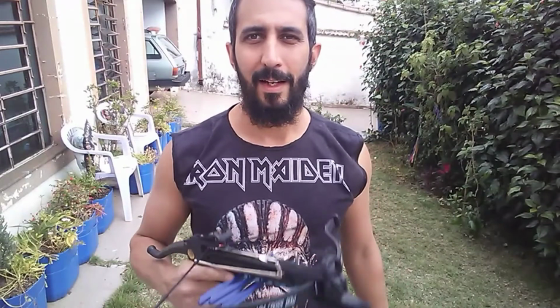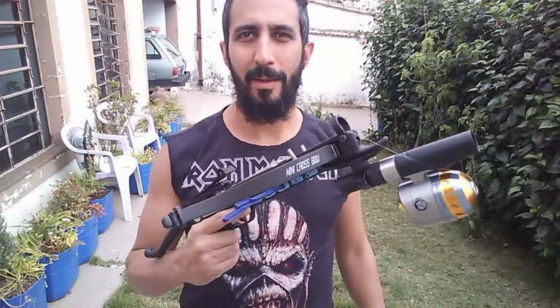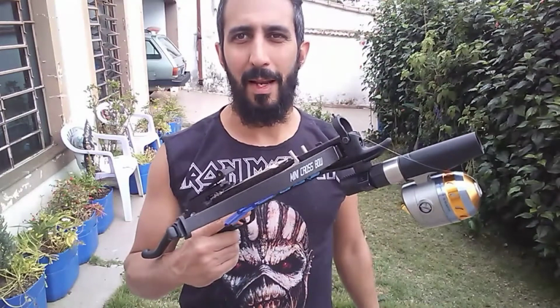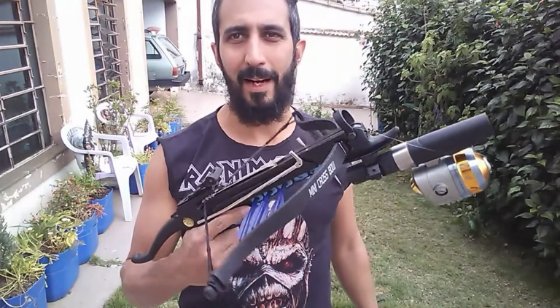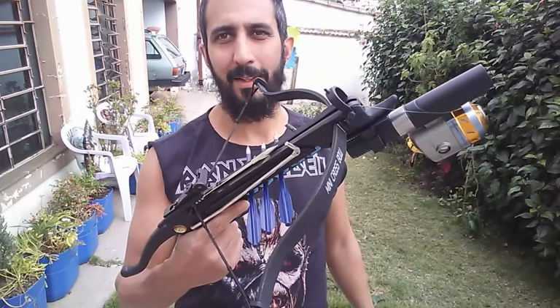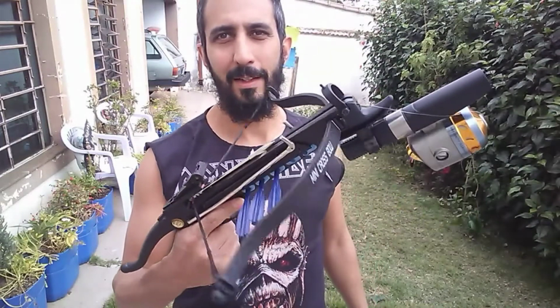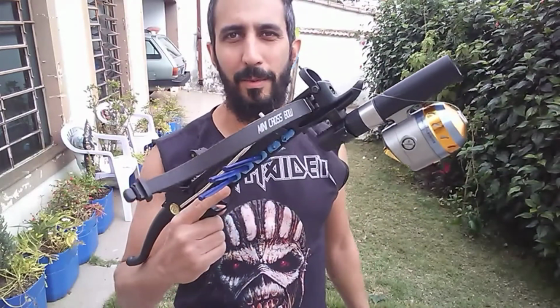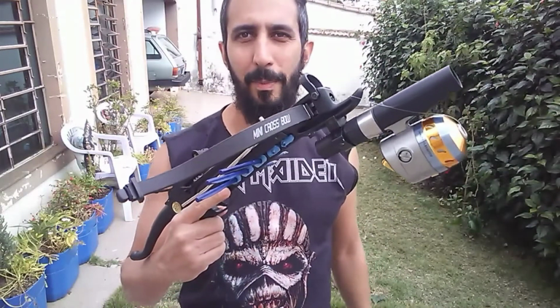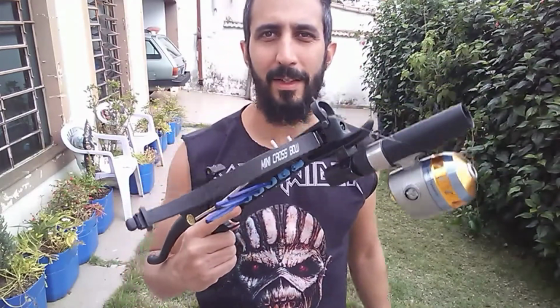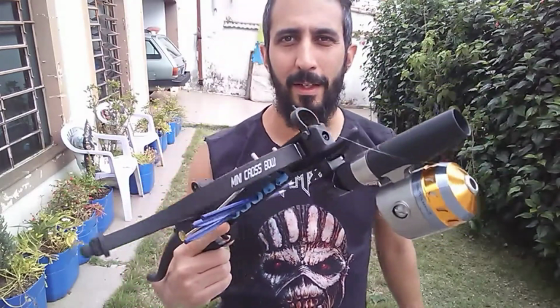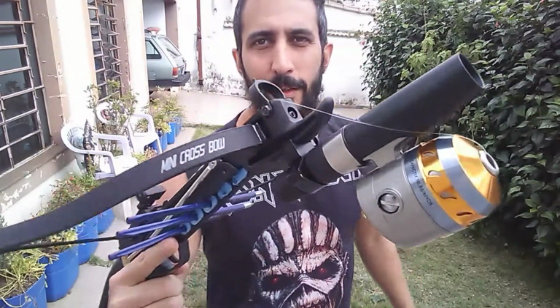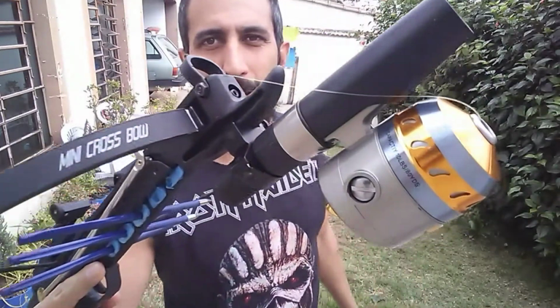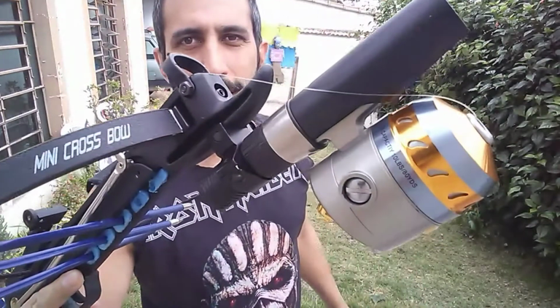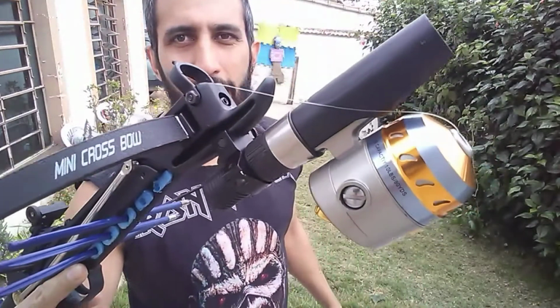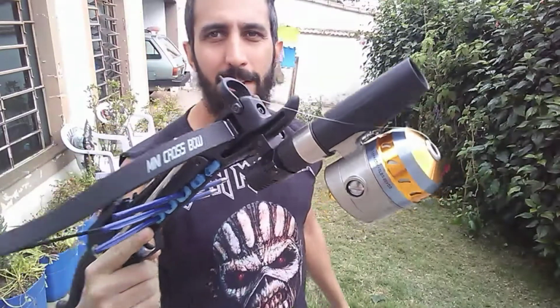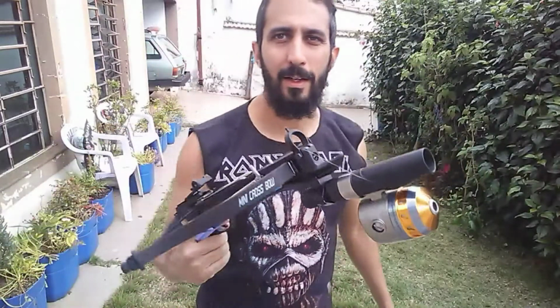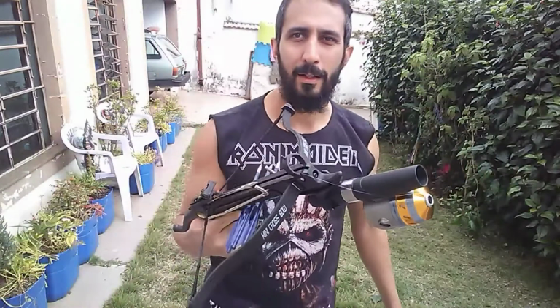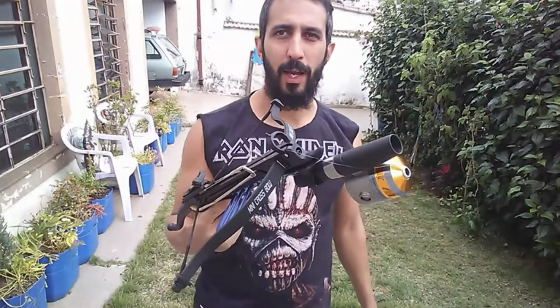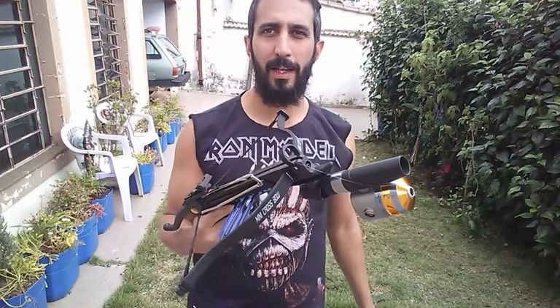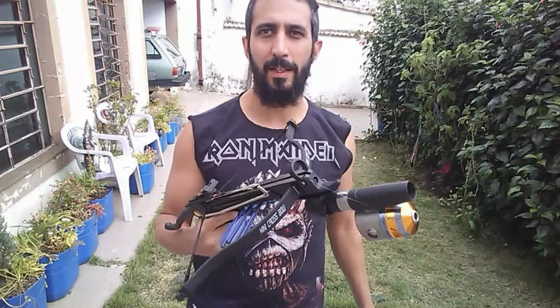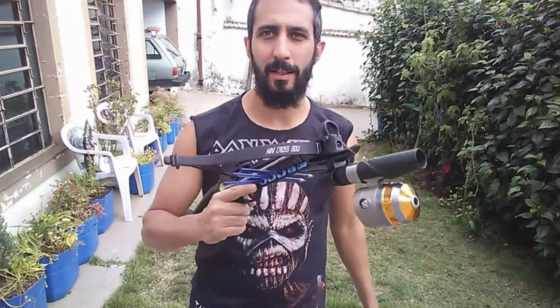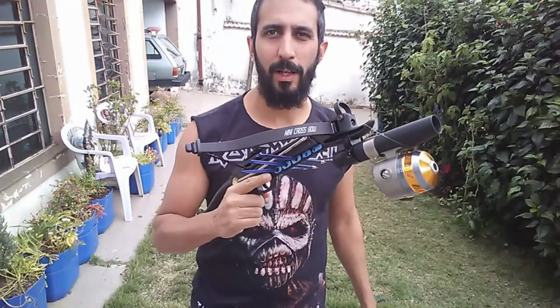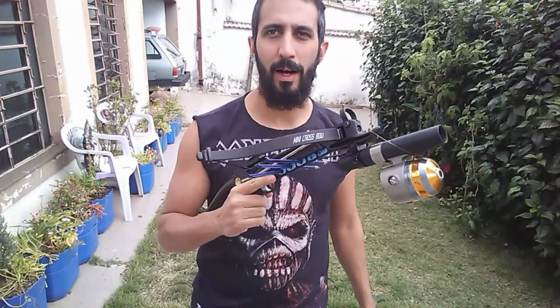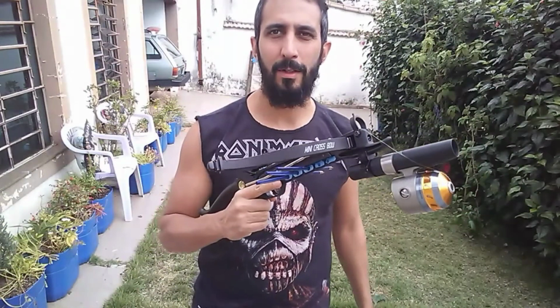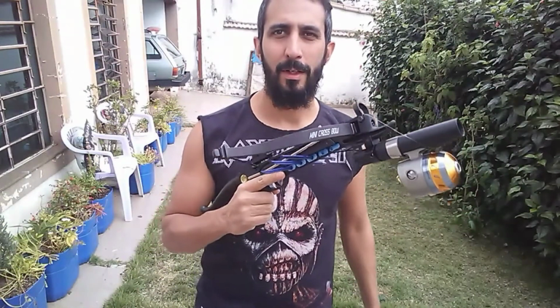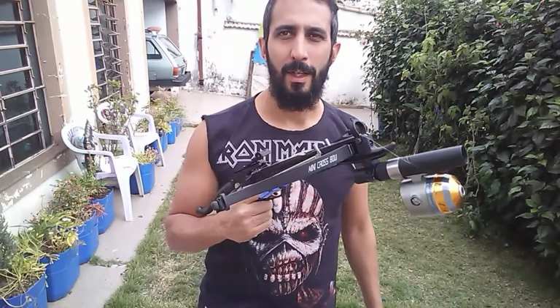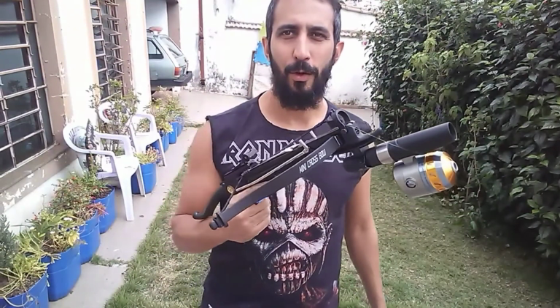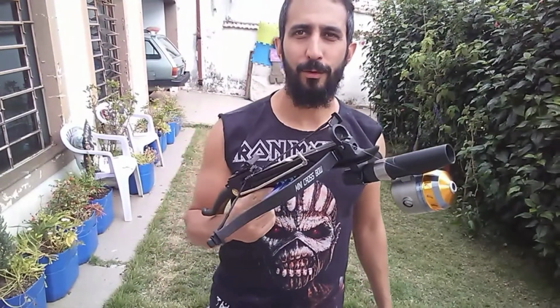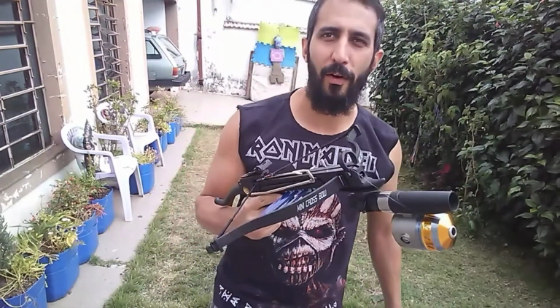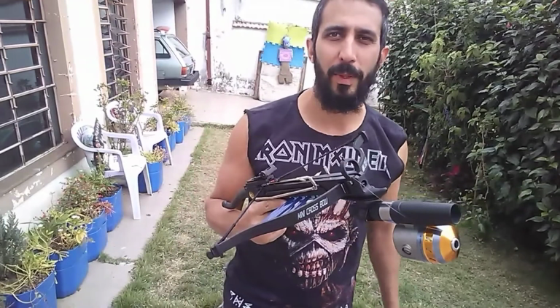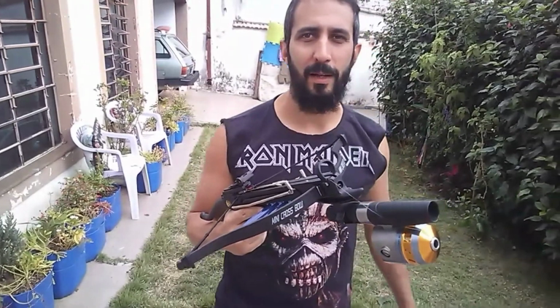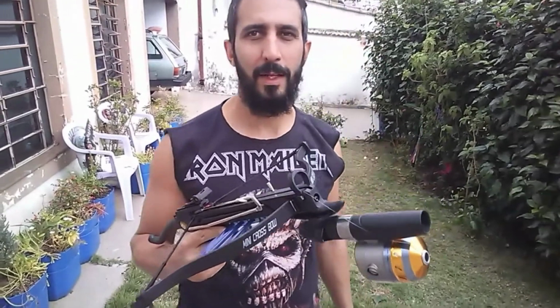Lembra da minha balestra lá? Que eu adaptei pra pesca. Troquei a carretilha dela, troquei a linha da carretilha. Agora tem uma arma totalmente funcional aí pra pescar. Beleza?